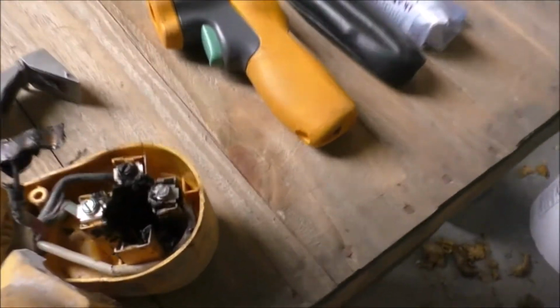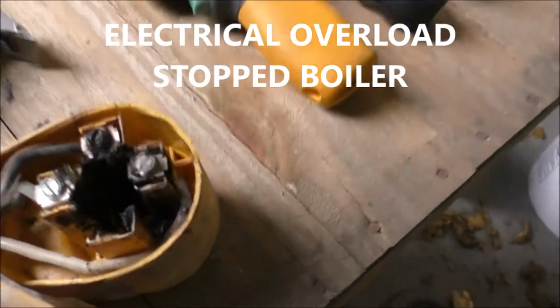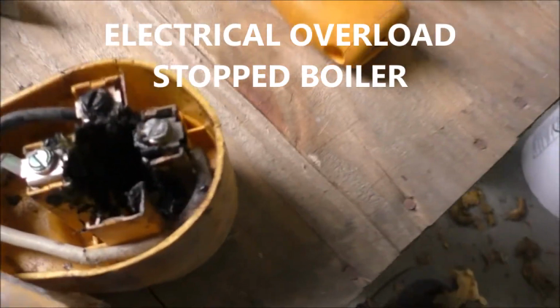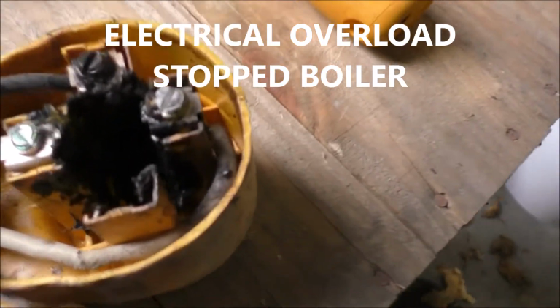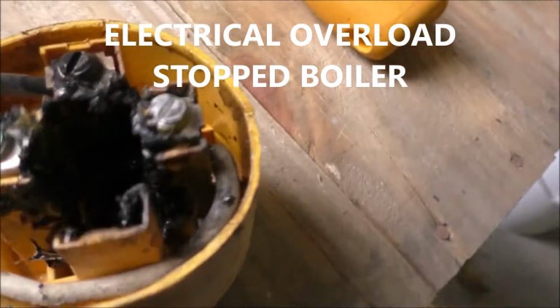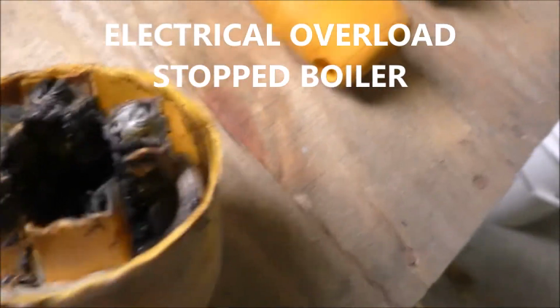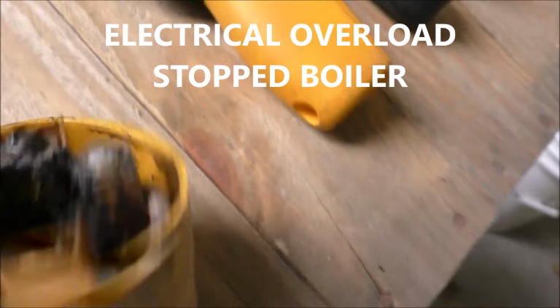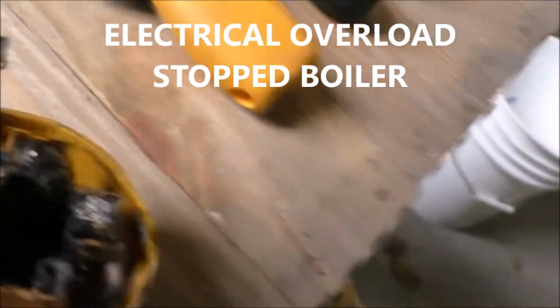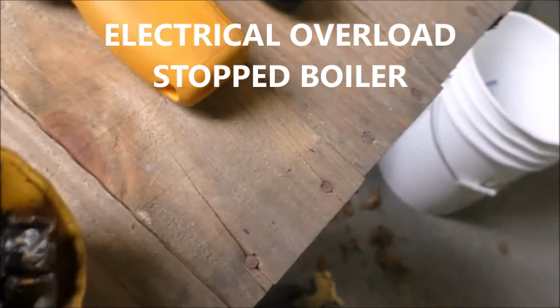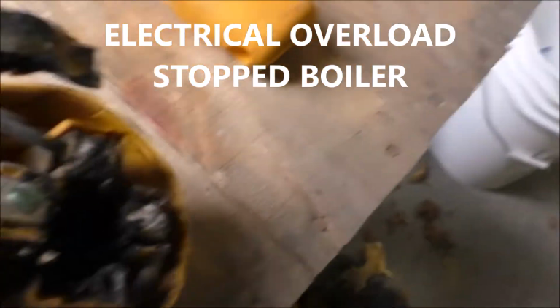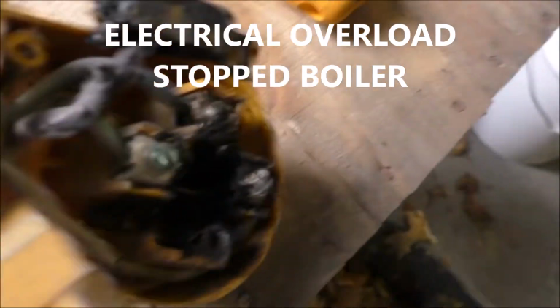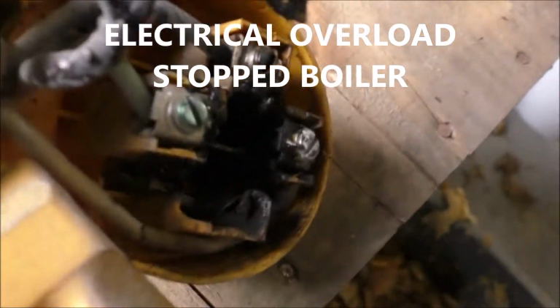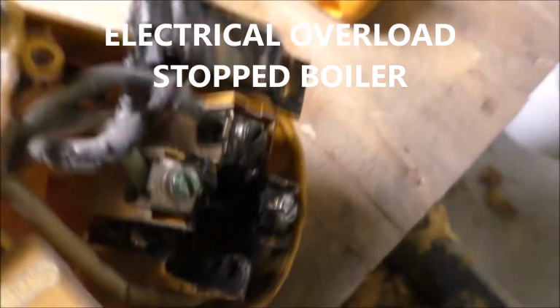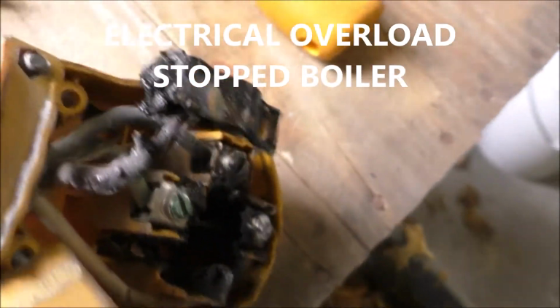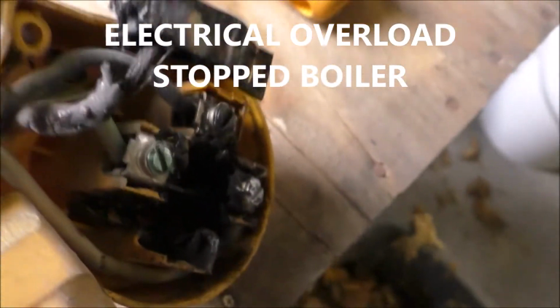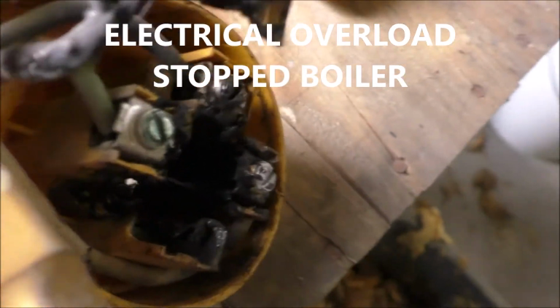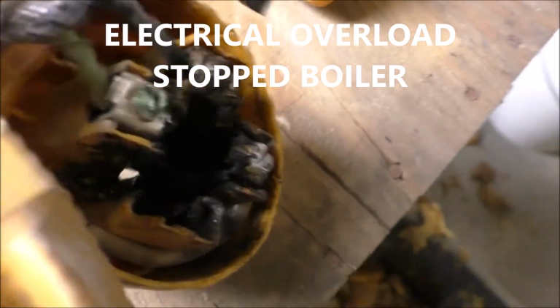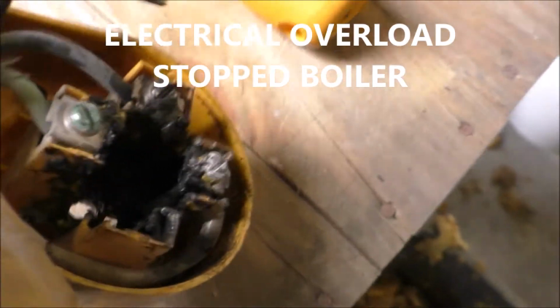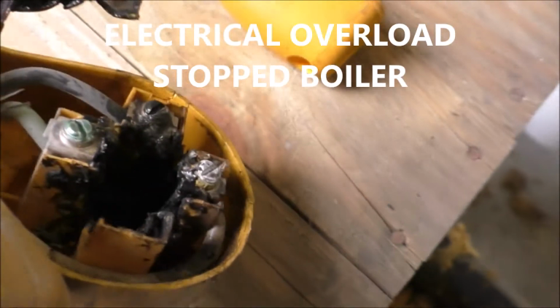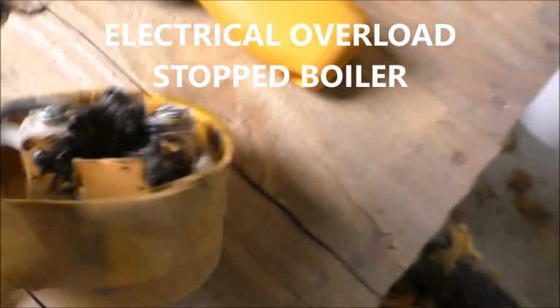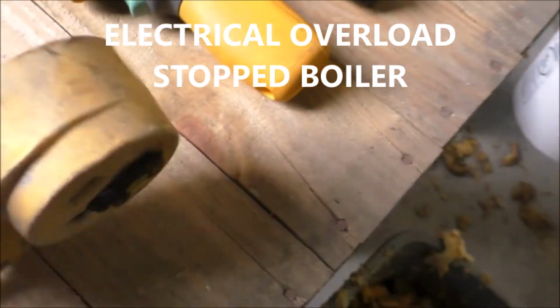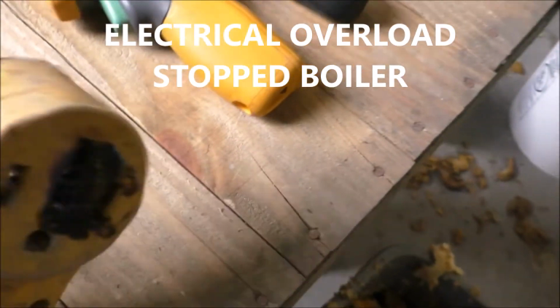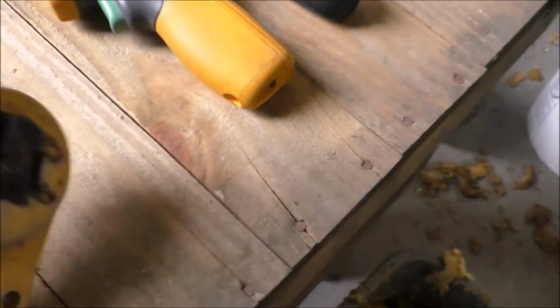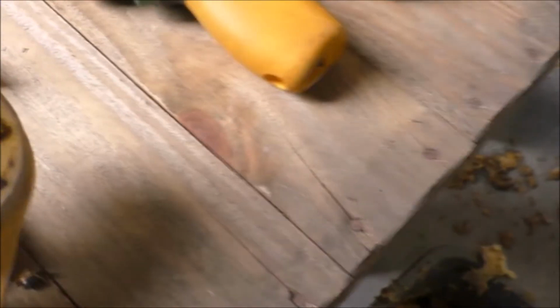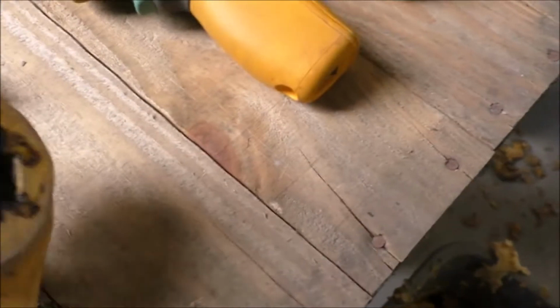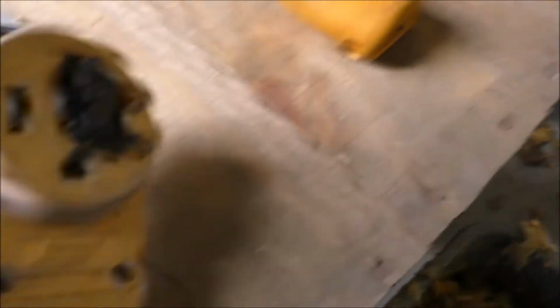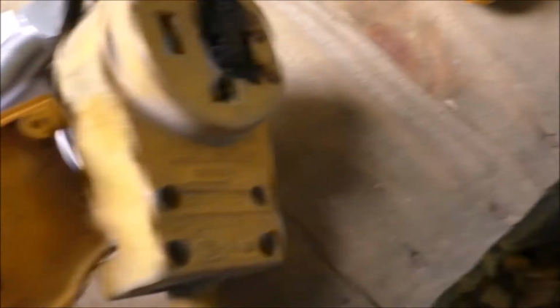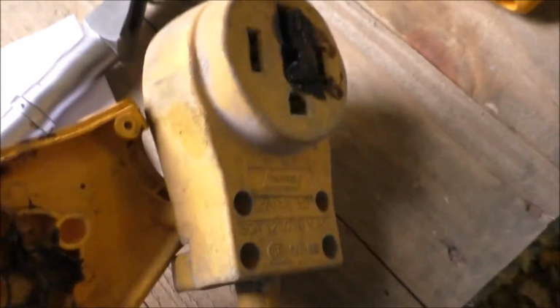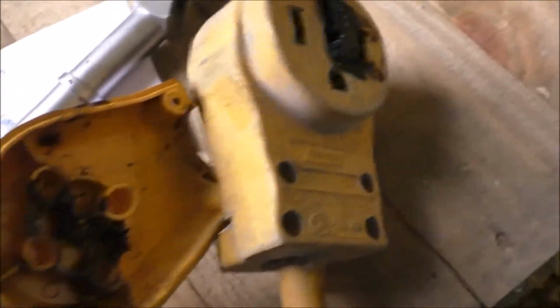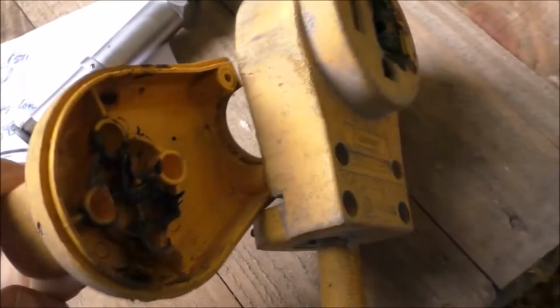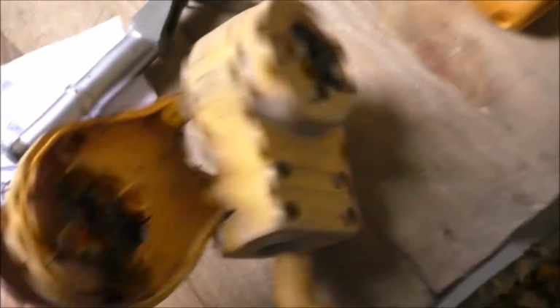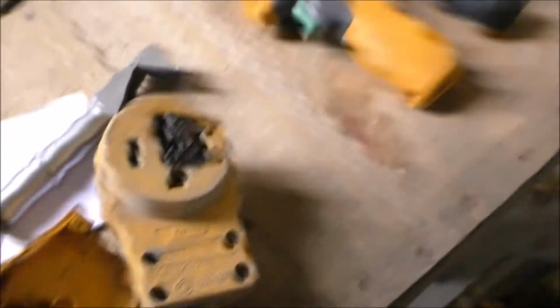Here's what shut down our boiler — it fried pretty badly.